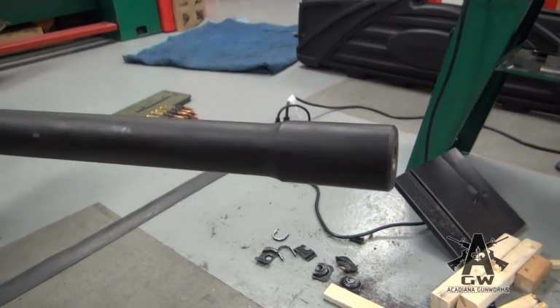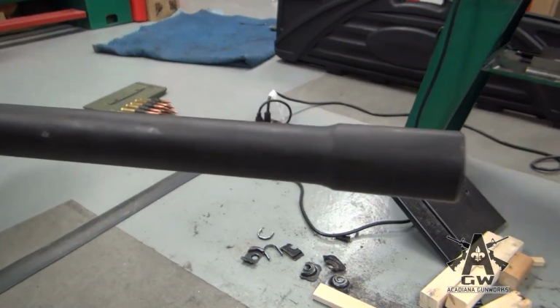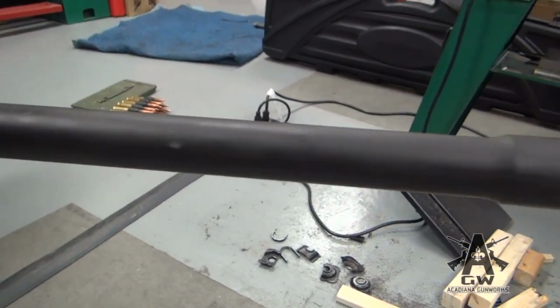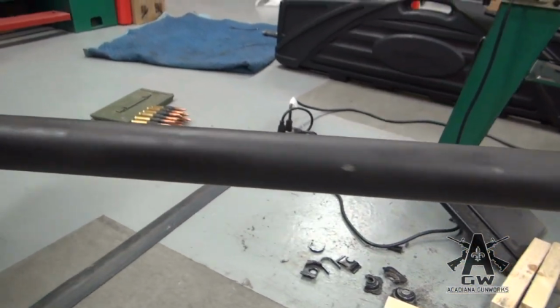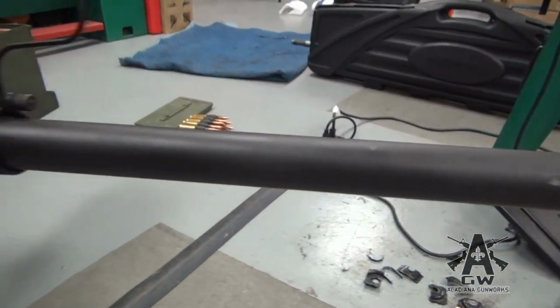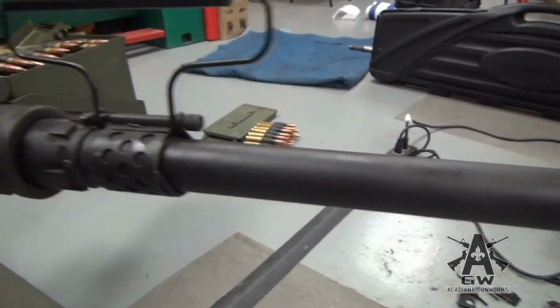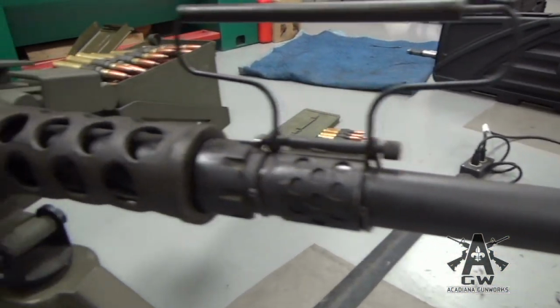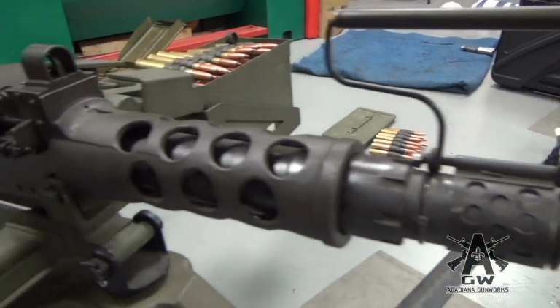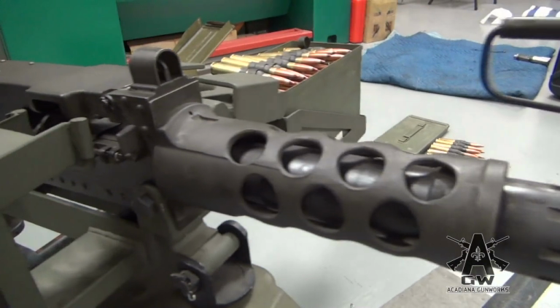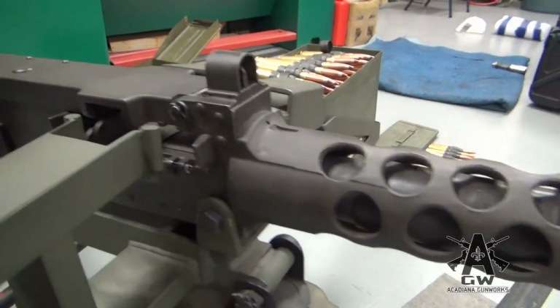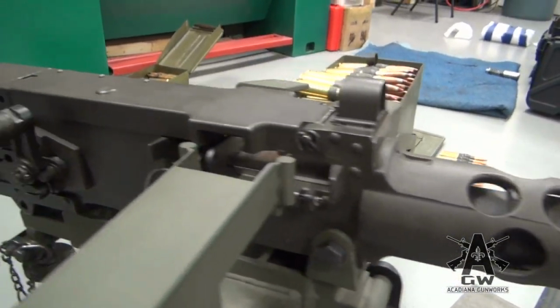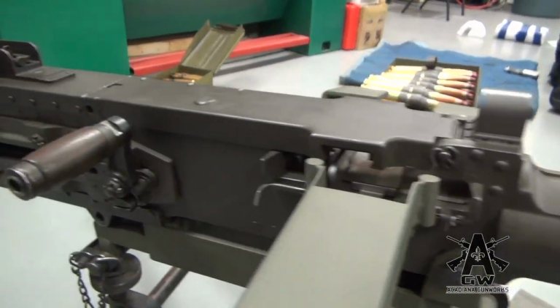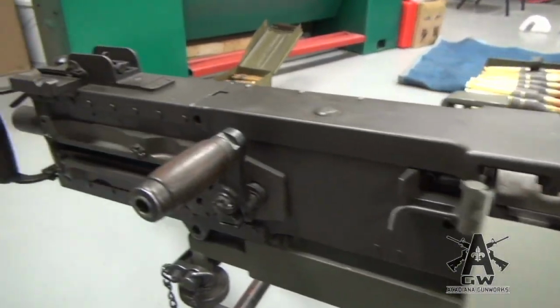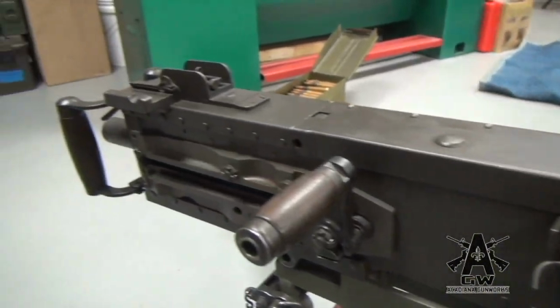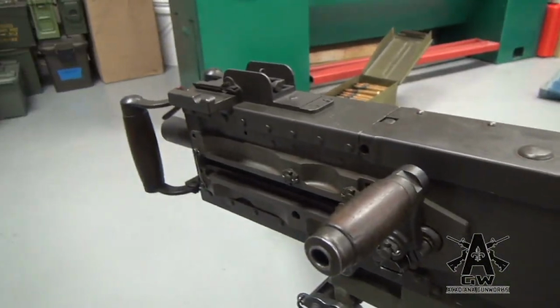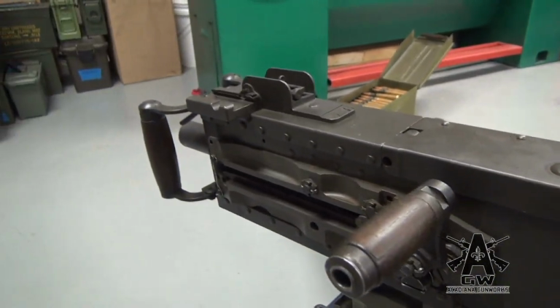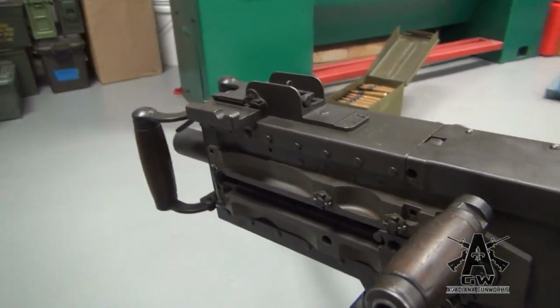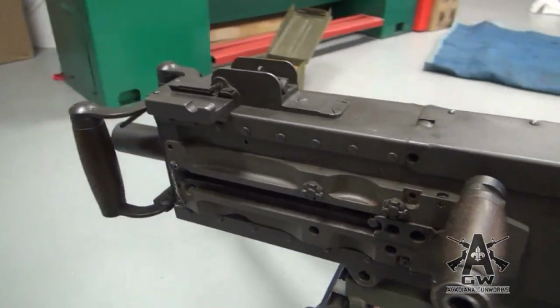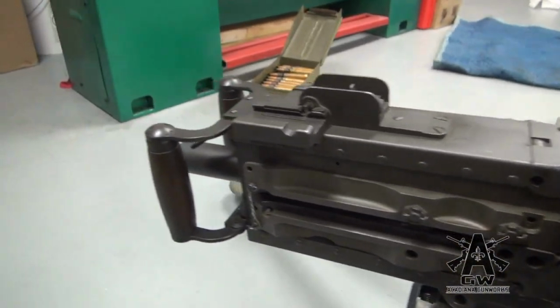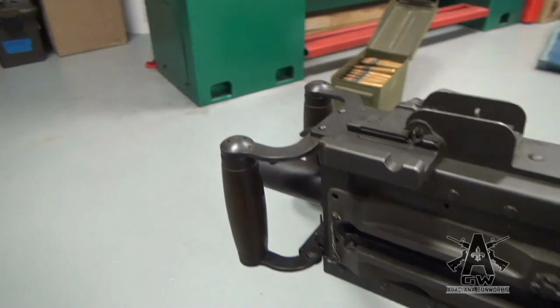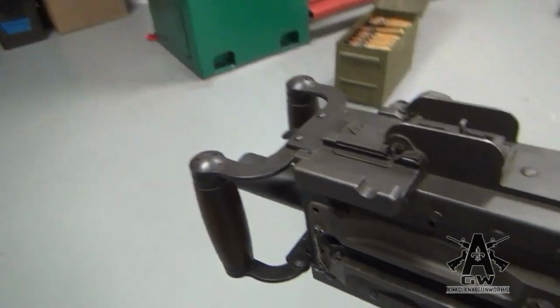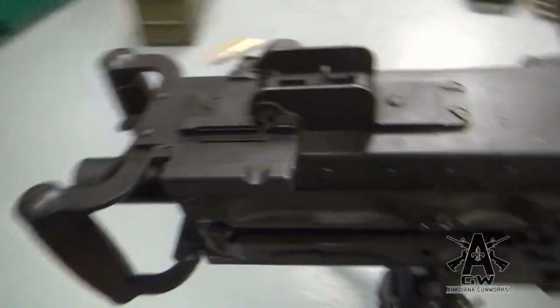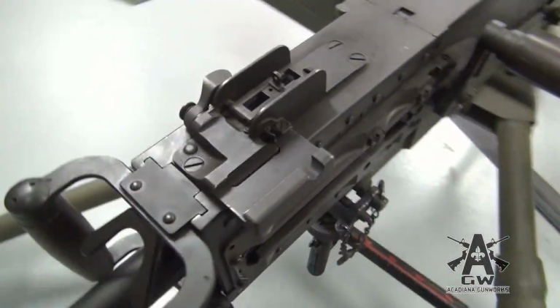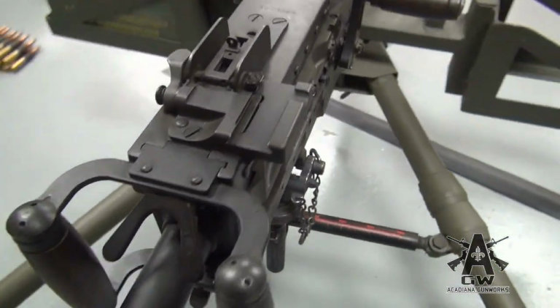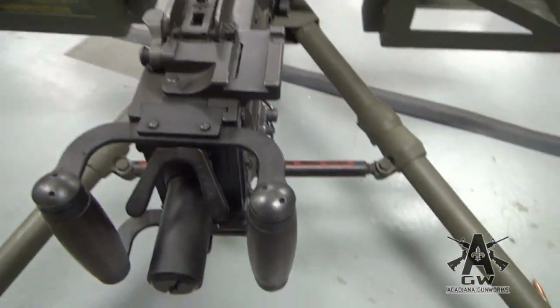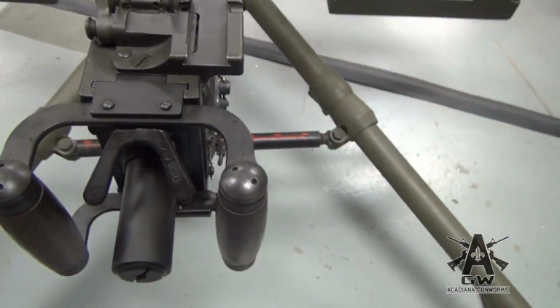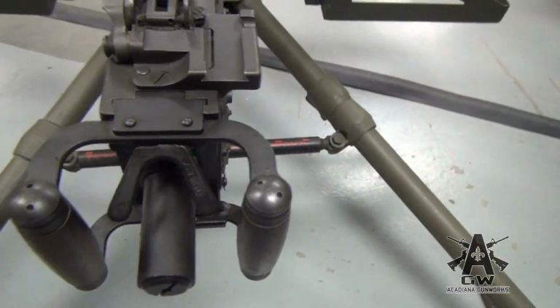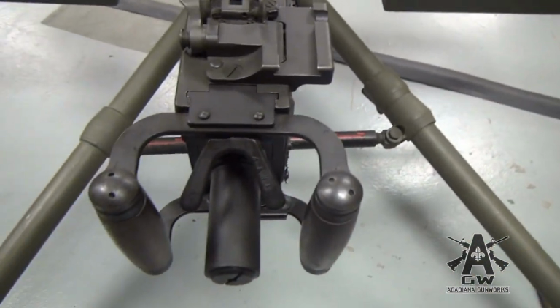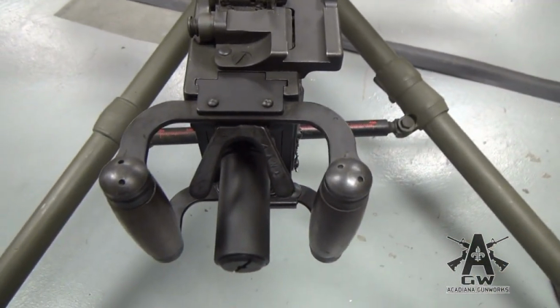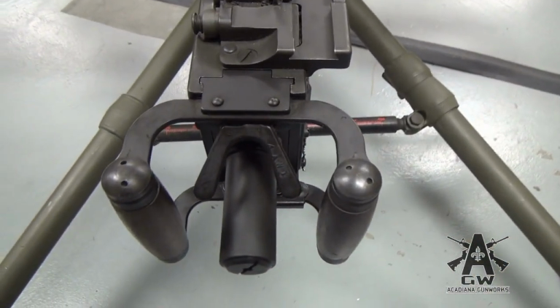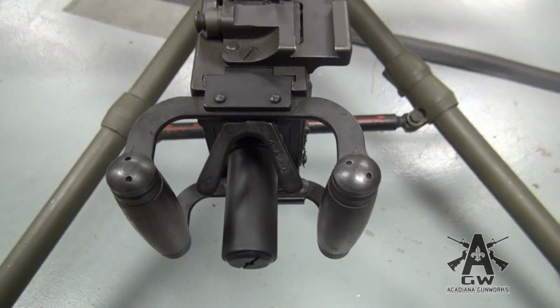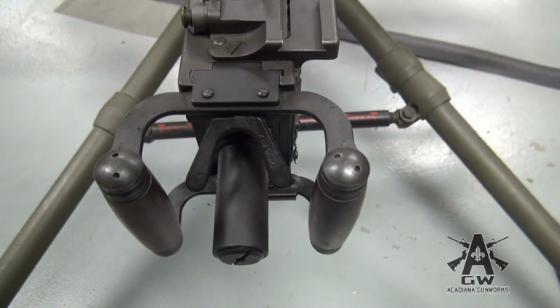M2HB .50 caliber machine gun designed by John Moses Browning, who is pretty much a genius. He designed all kinds of stuff — the 1911, 1919, this, the BAR, you name it. He's got his hands all over everything.